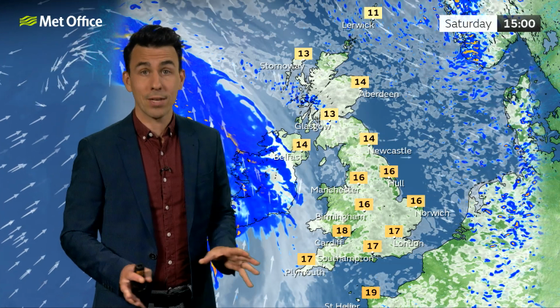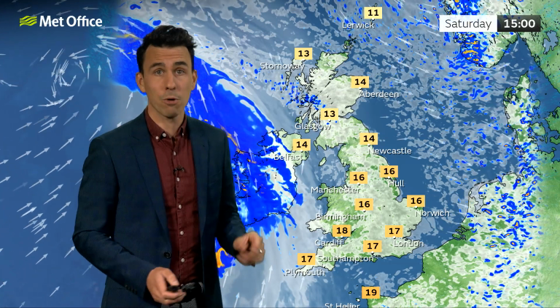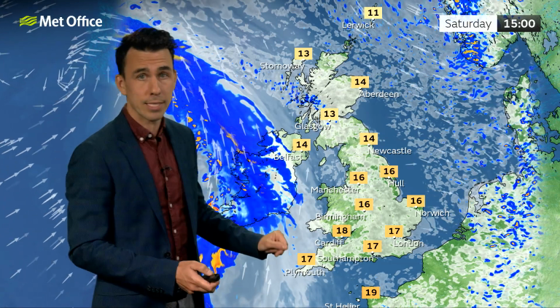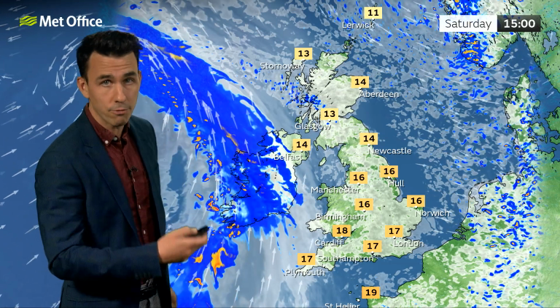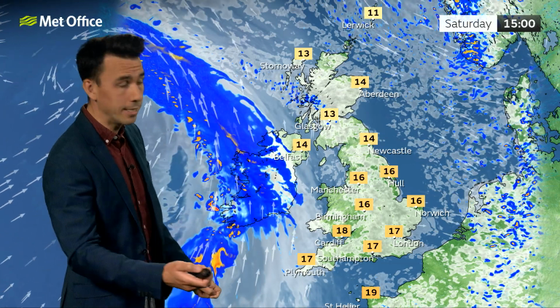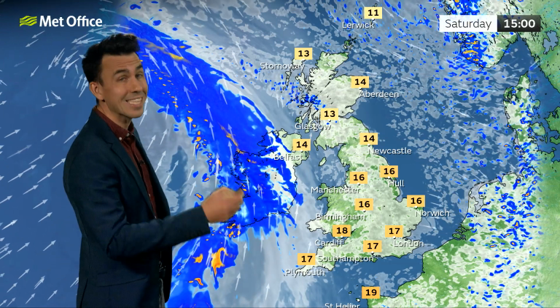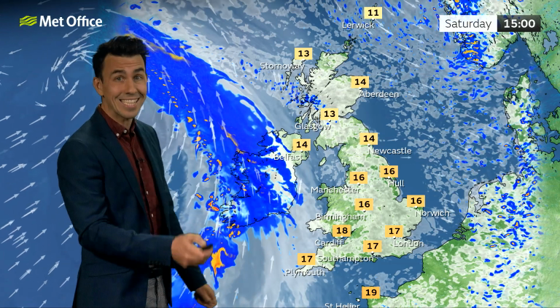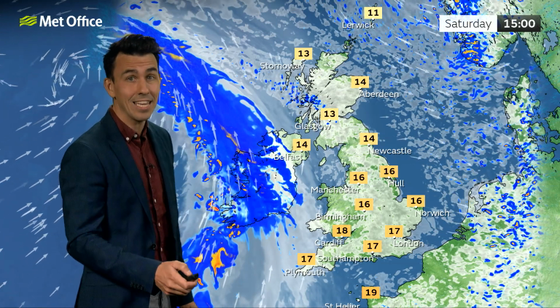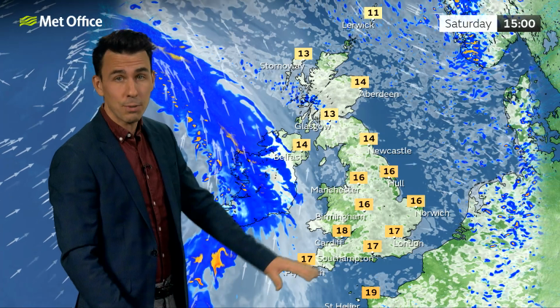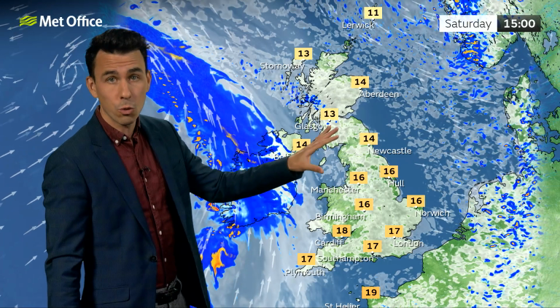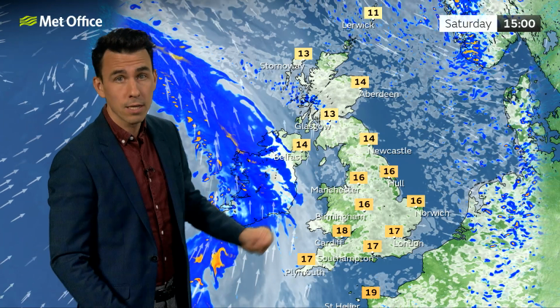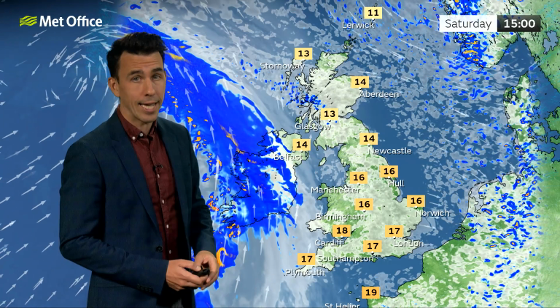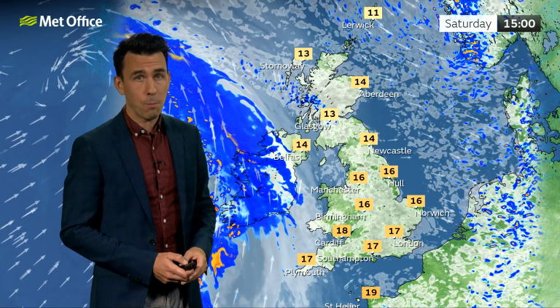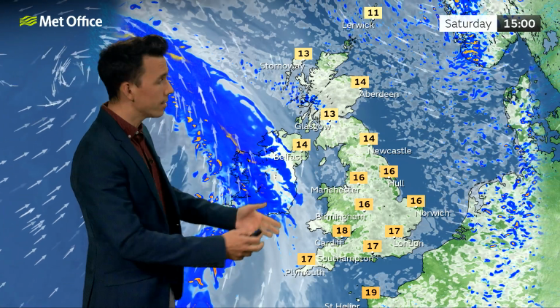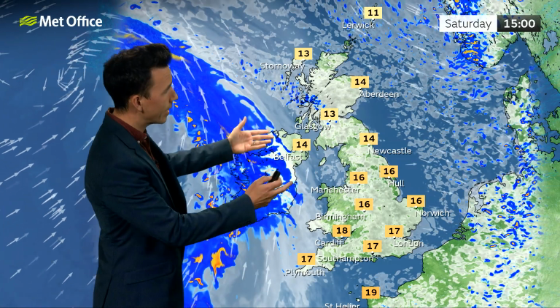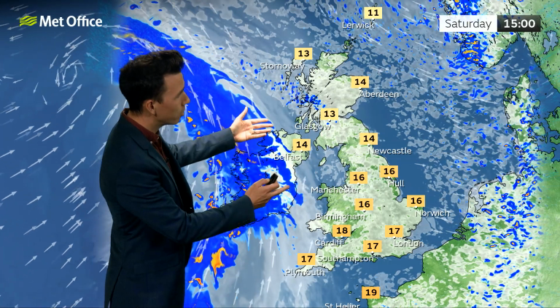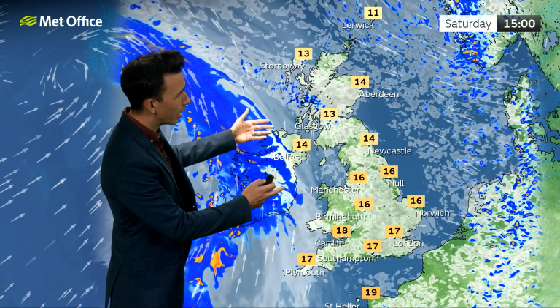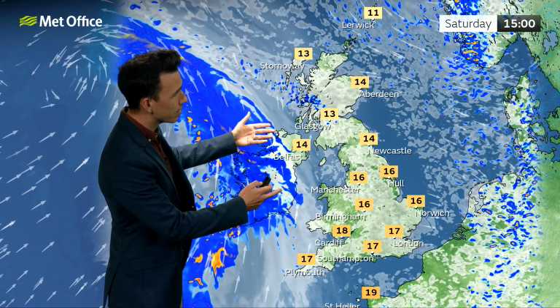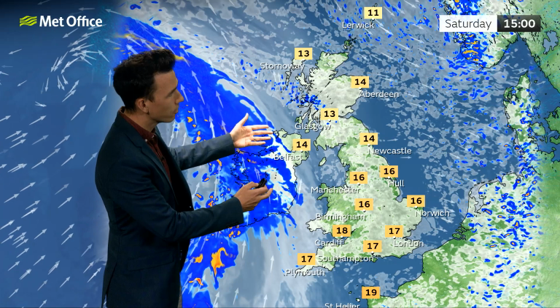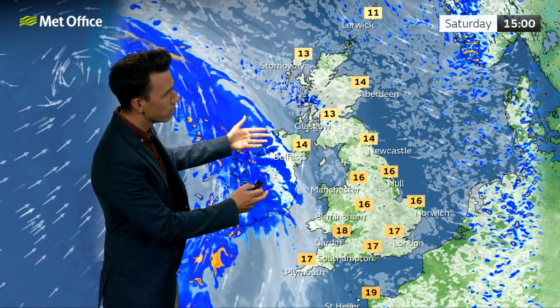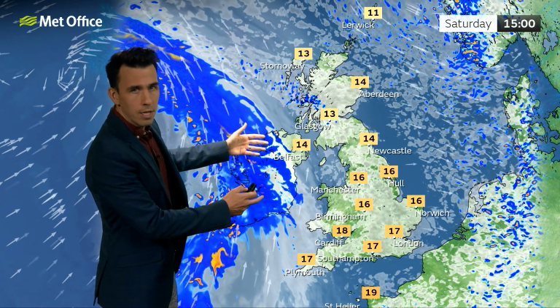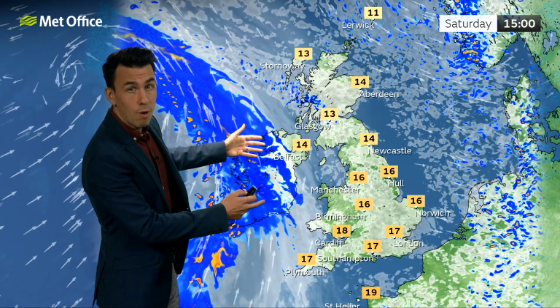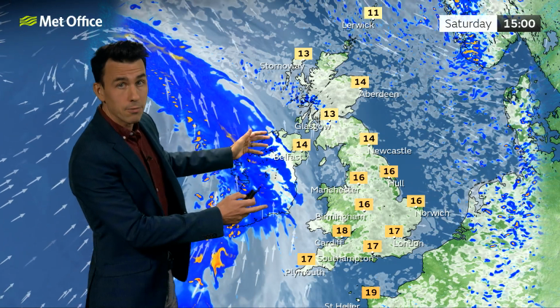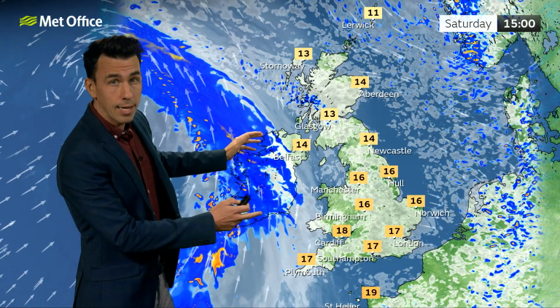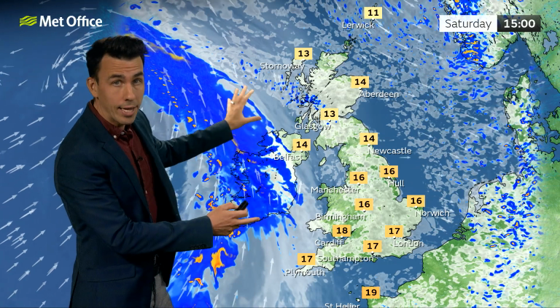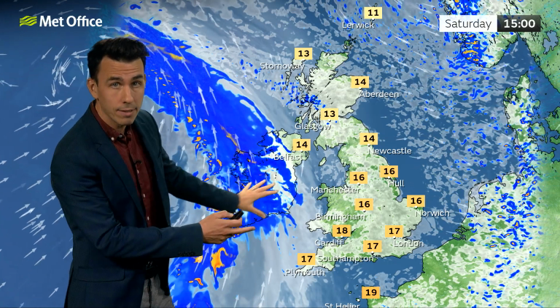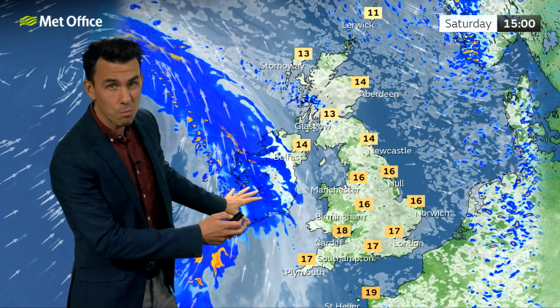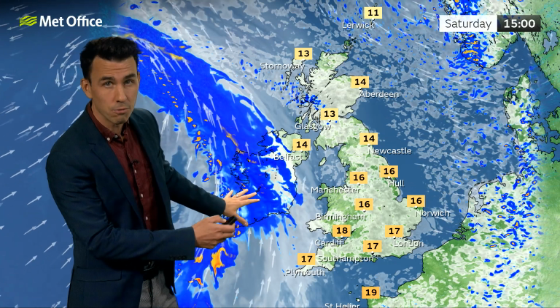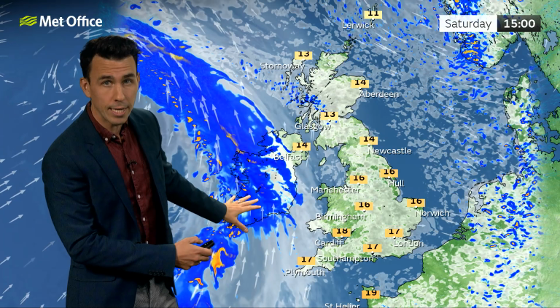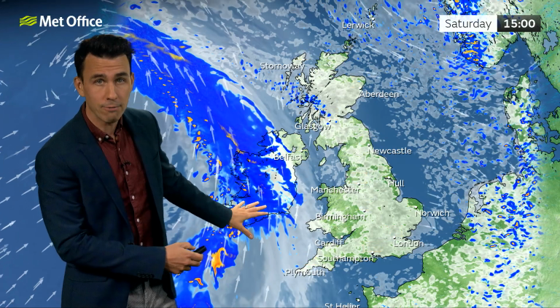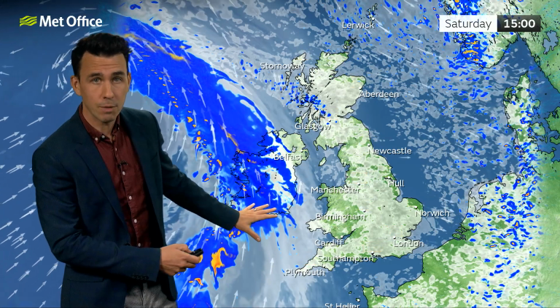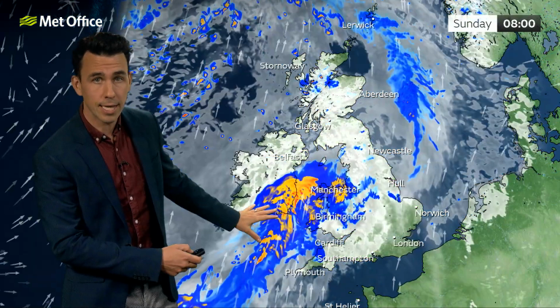Nevertheless, feeling perfectly pleasant given the fine conditions. Saturday's the day, especially if you're in the west, for getting out and about because by the end of the afternoon, Northern Ireland starts to see the first signs of the remnants of this ex-hurricane, outbreaks of mainly light rain feeding in by this stage.